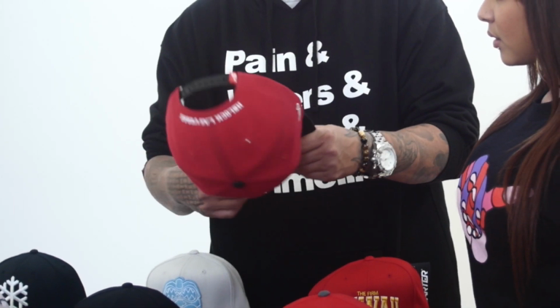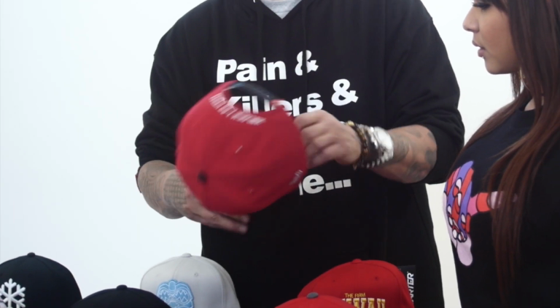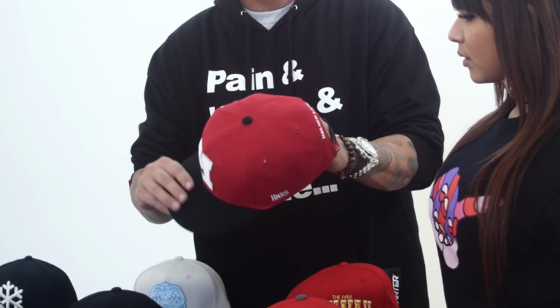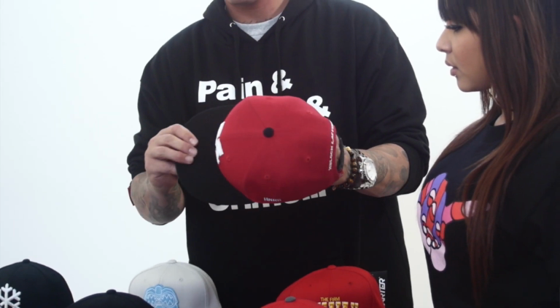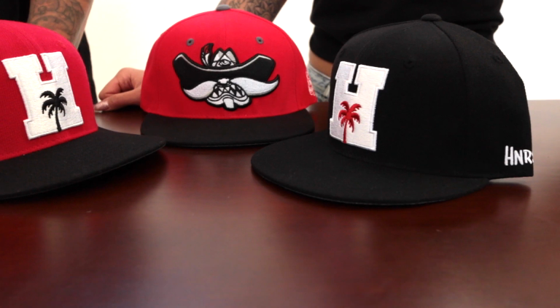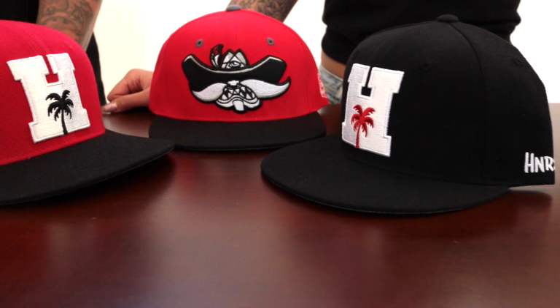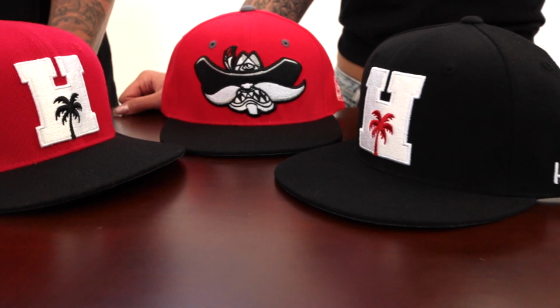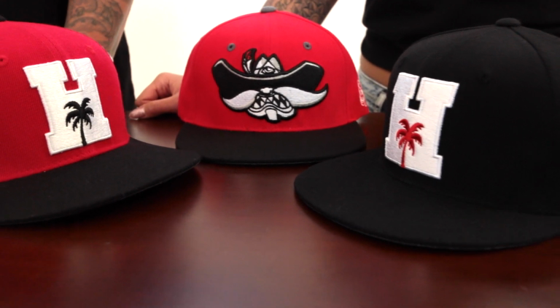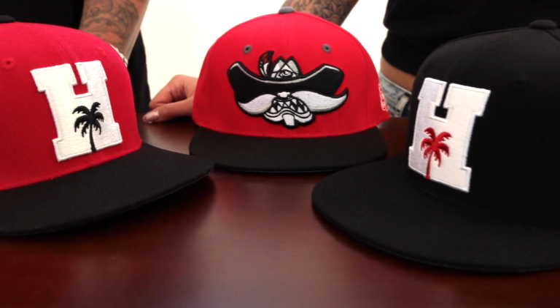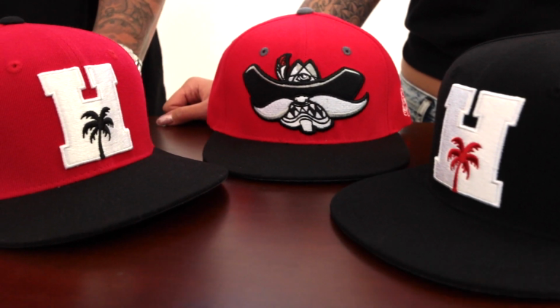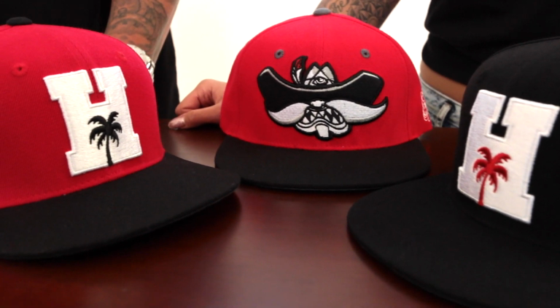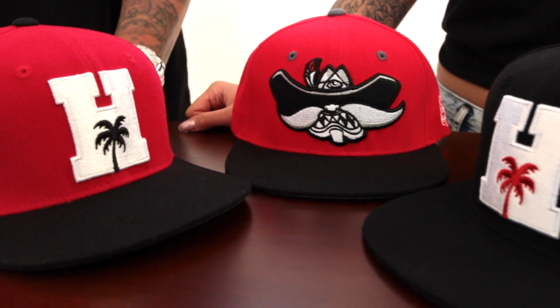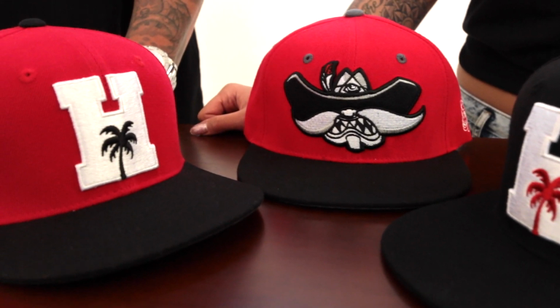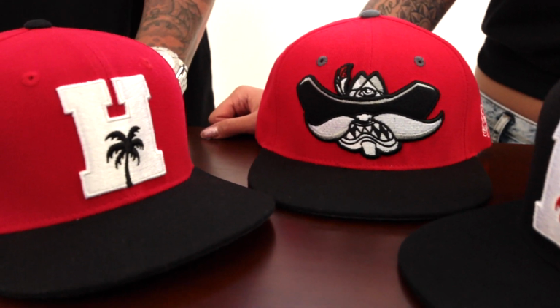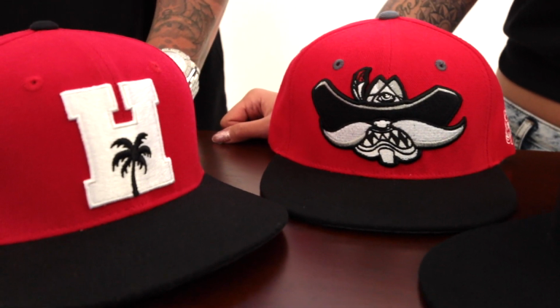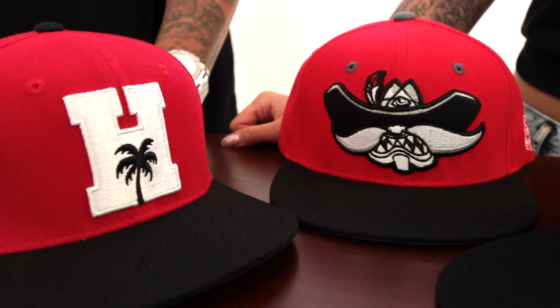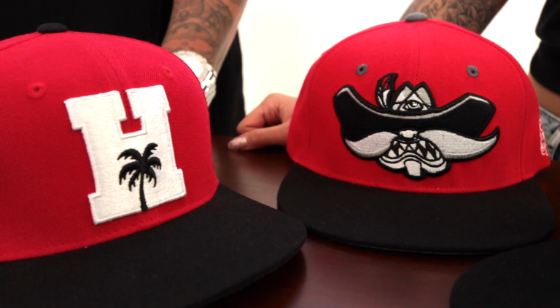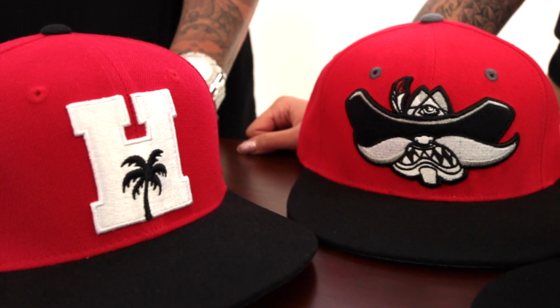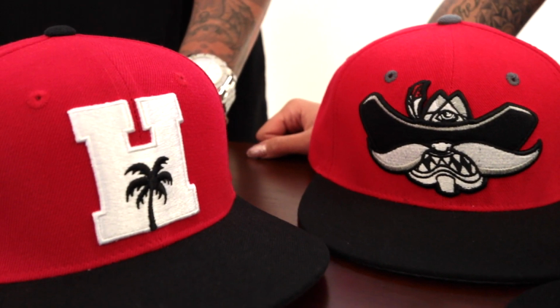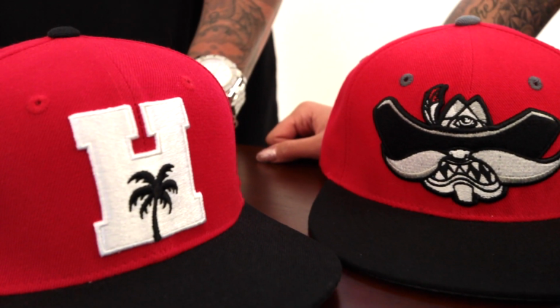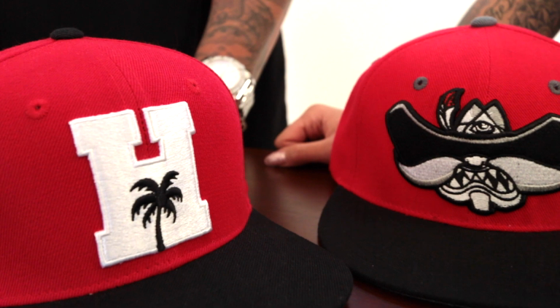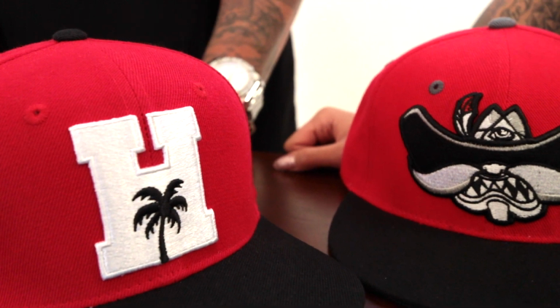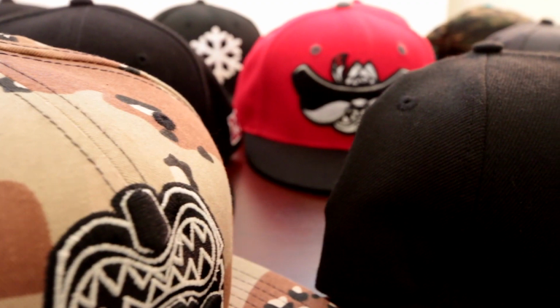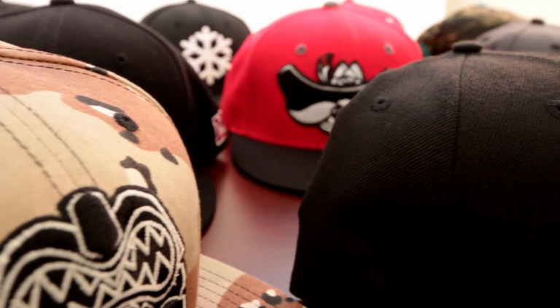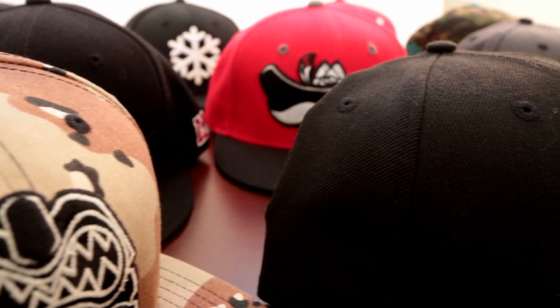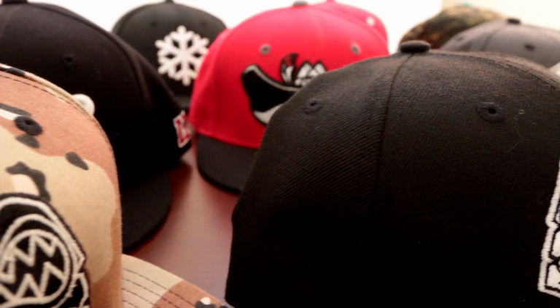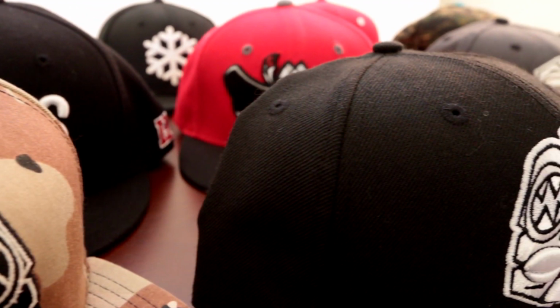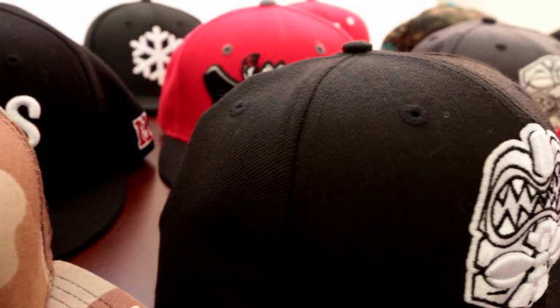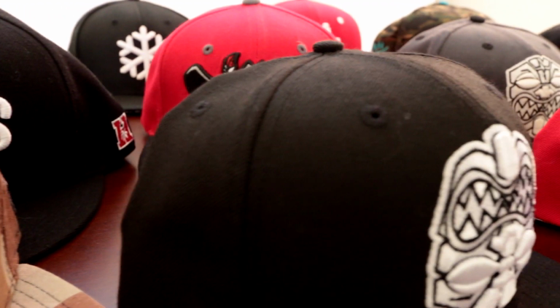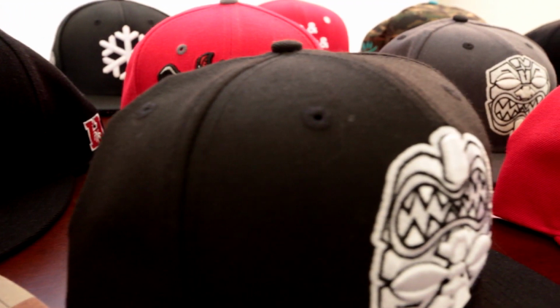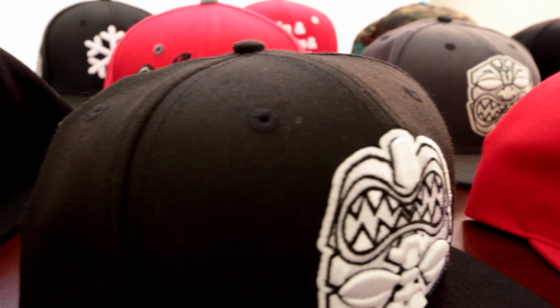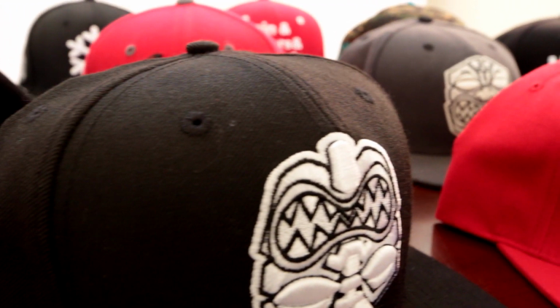It's made to match all the red shoes and stuff pretty much. These hats will always be in stock, but you can only get it at either our shop or Todd's shop.